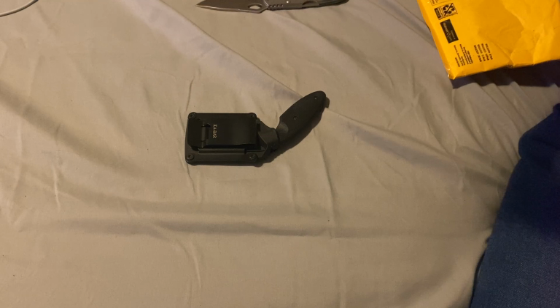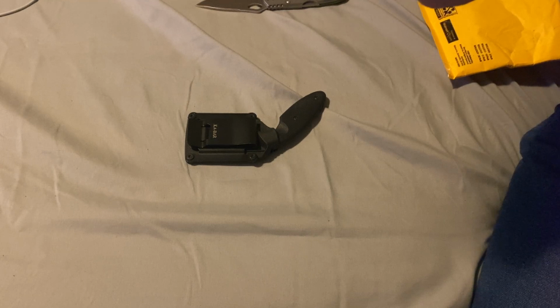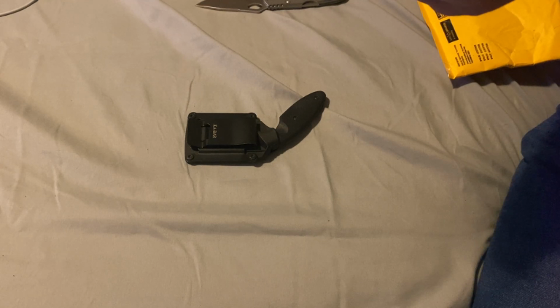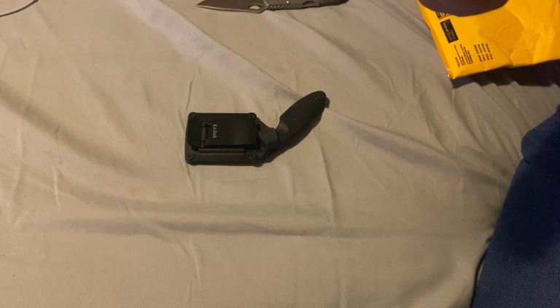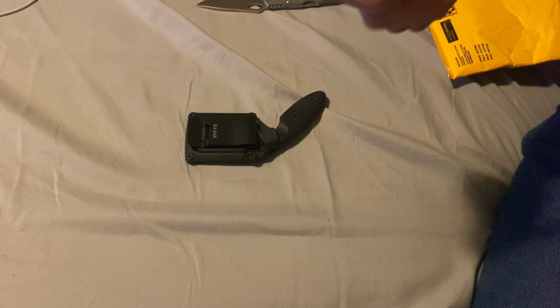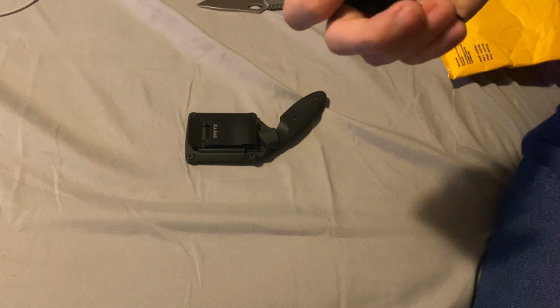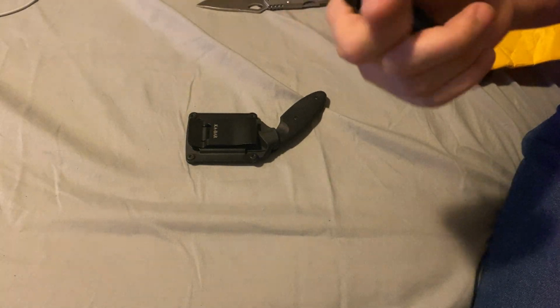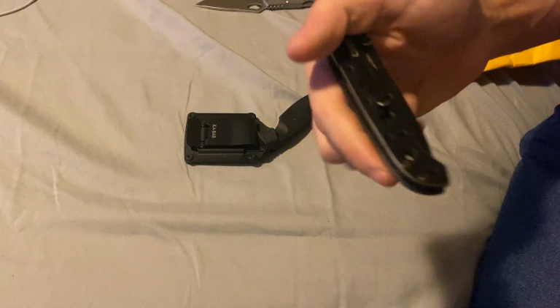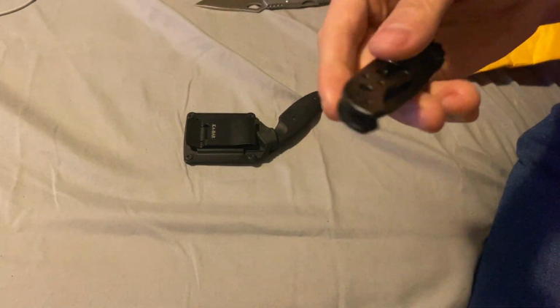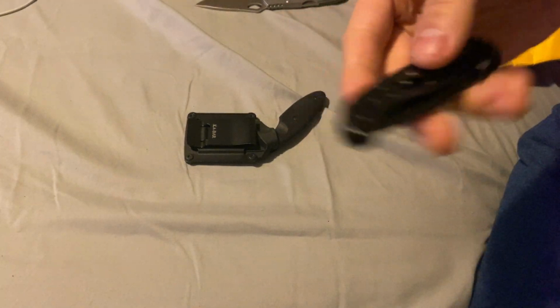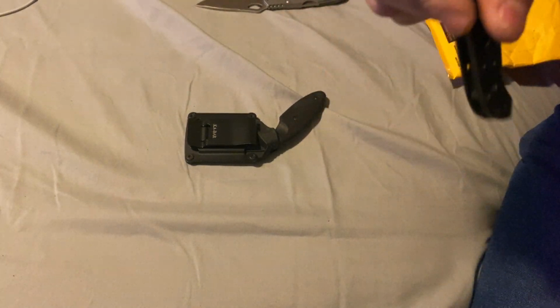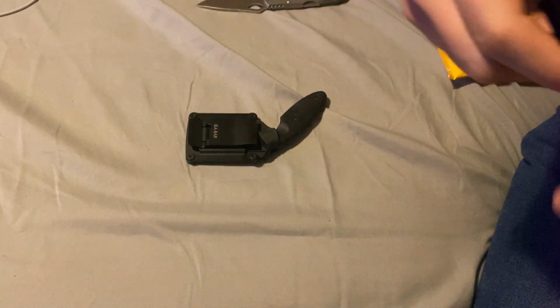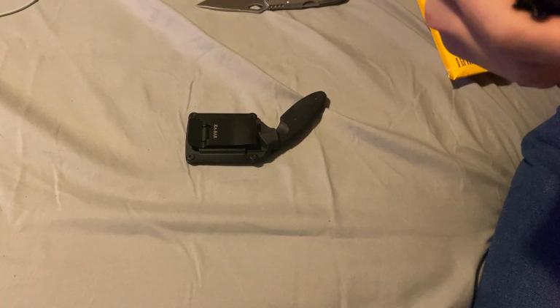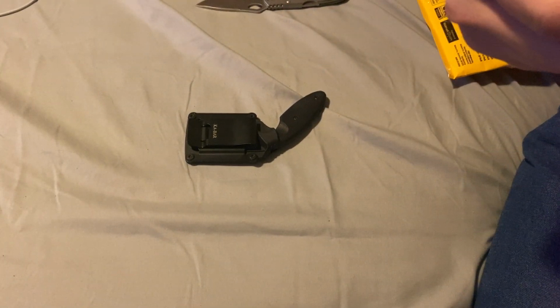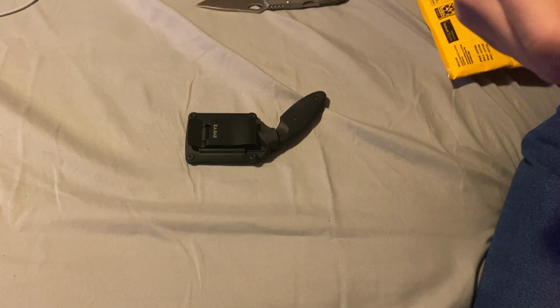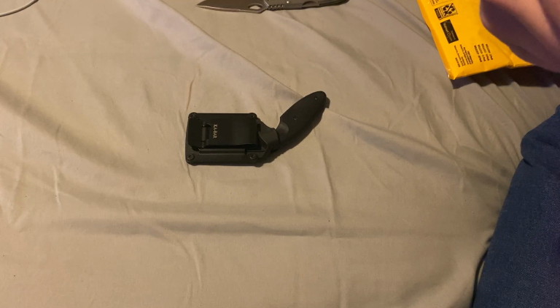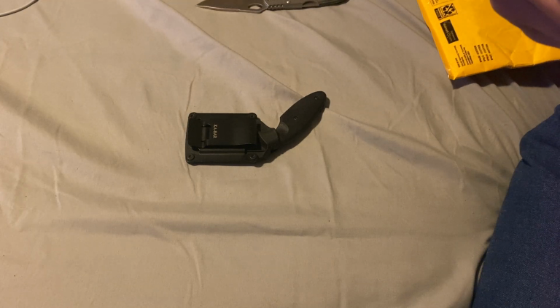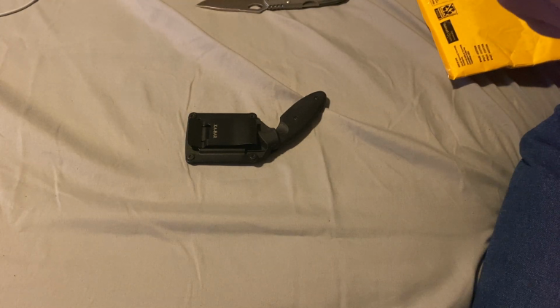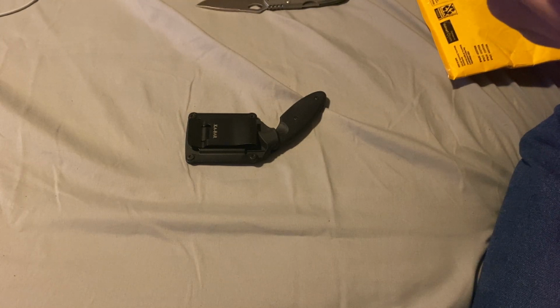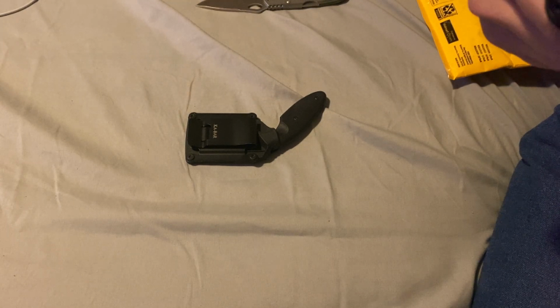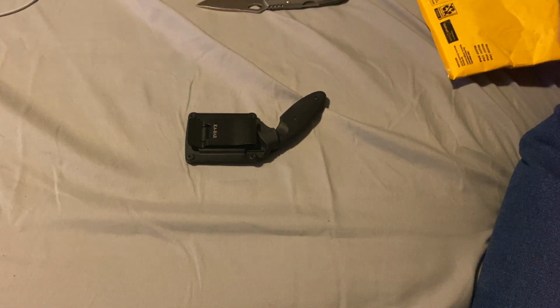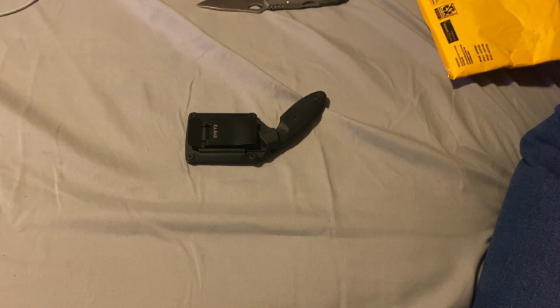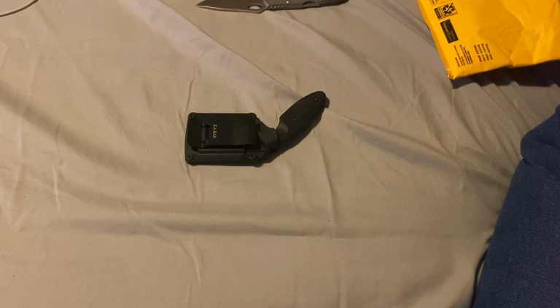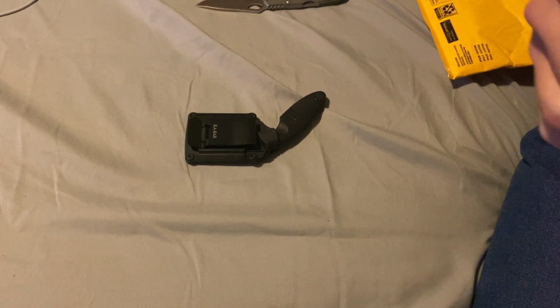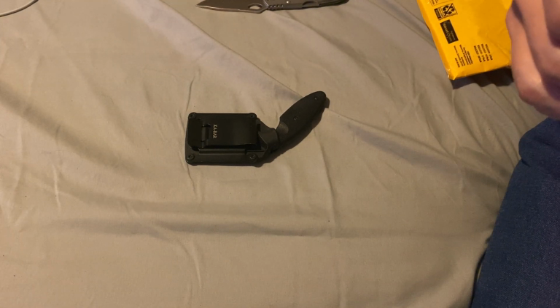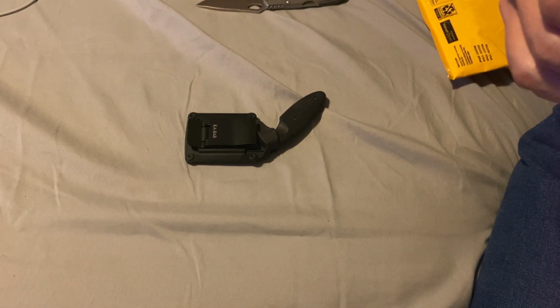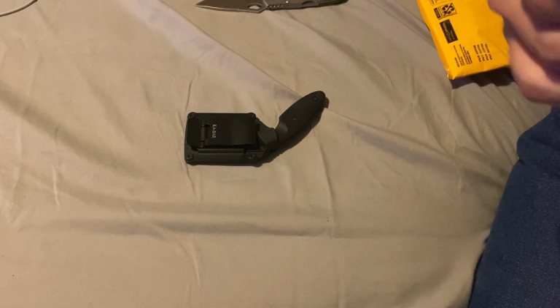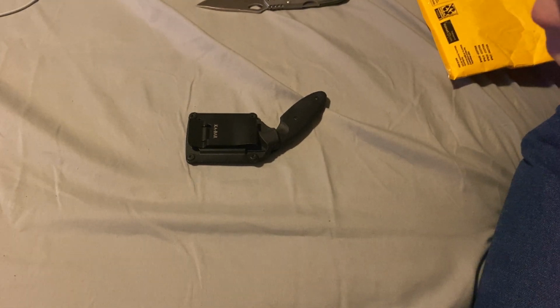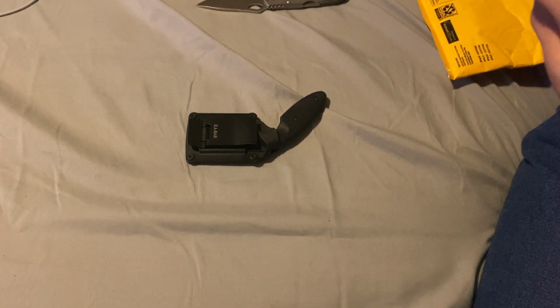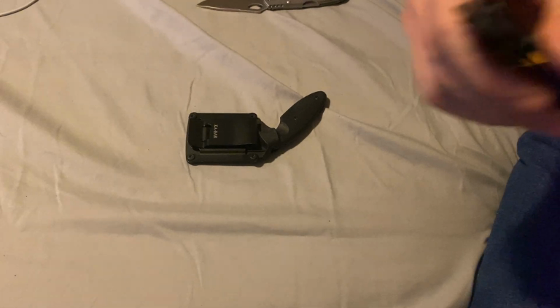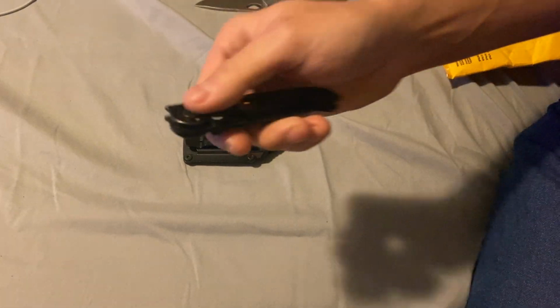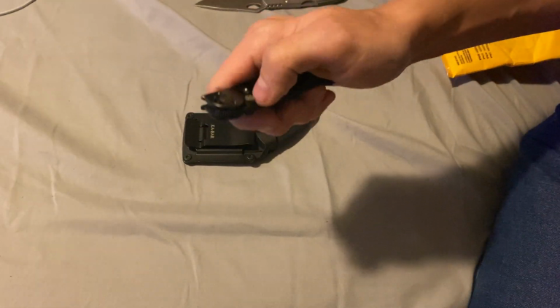The M16 by CRKT is tip down, one side — left or right, tip down.